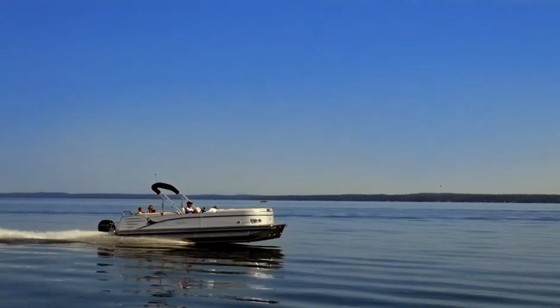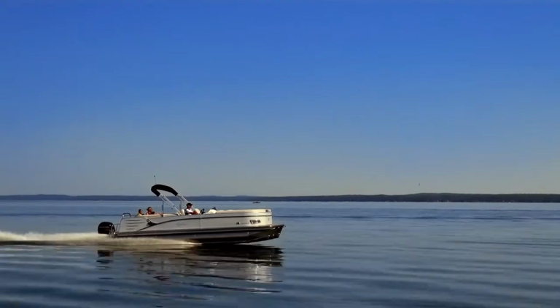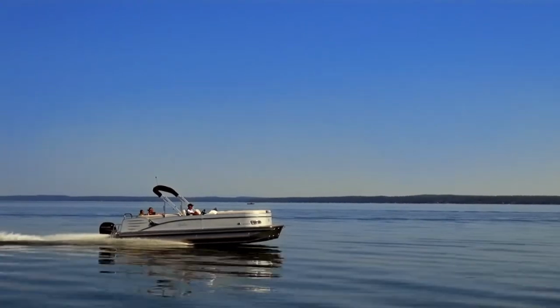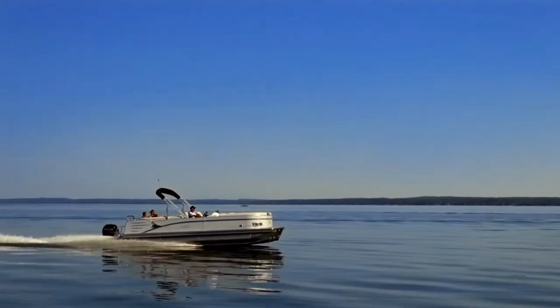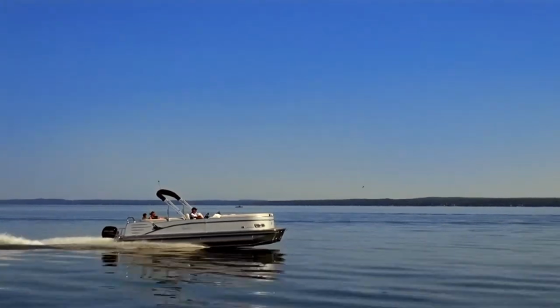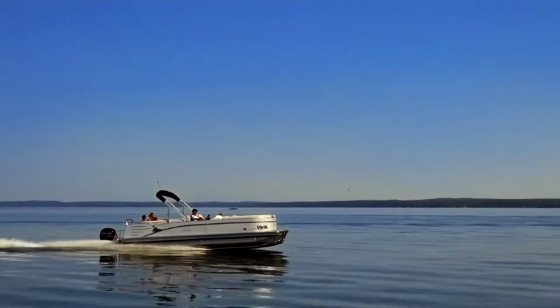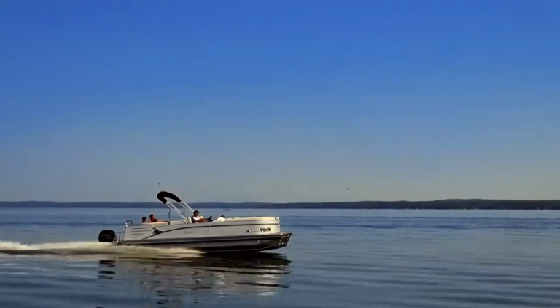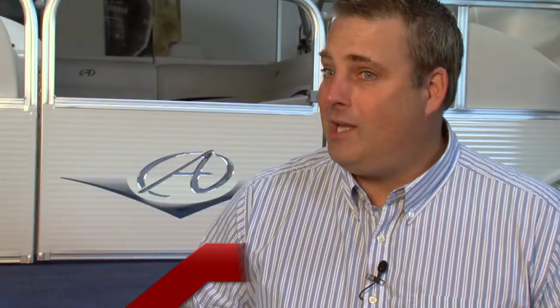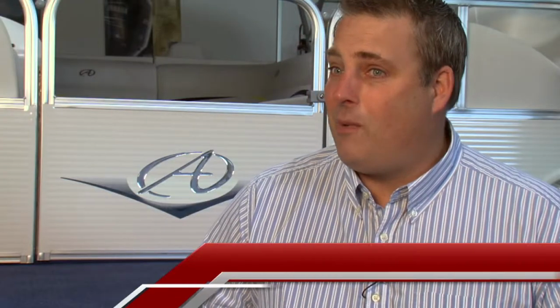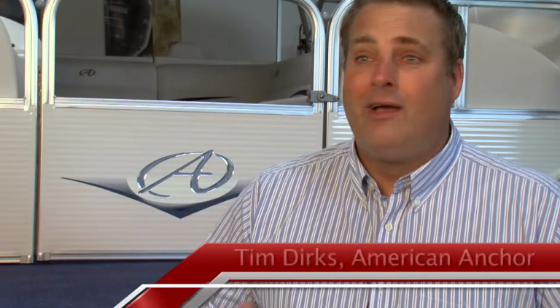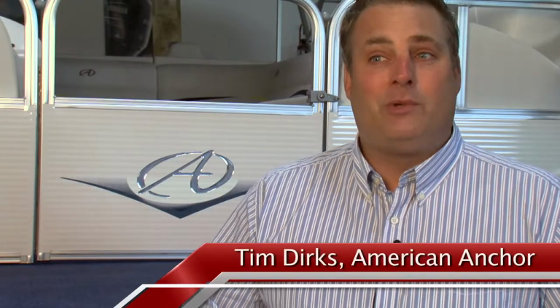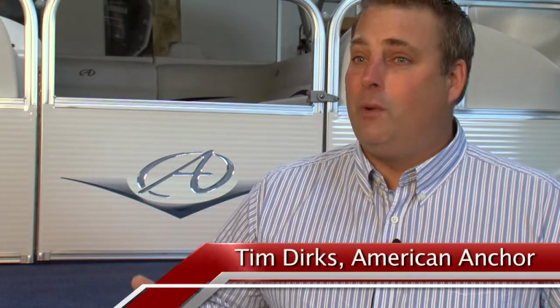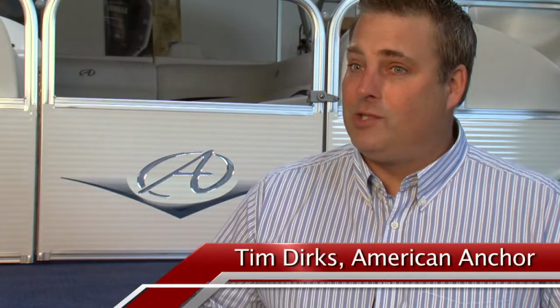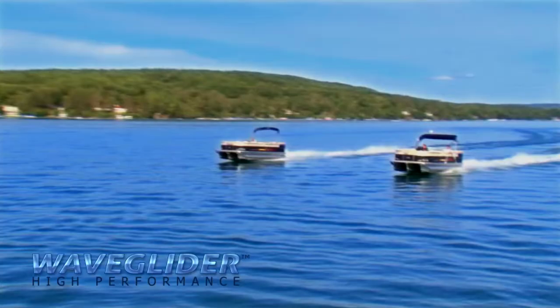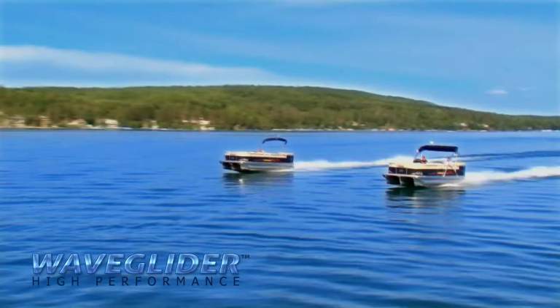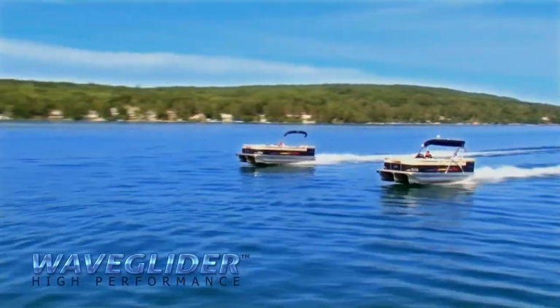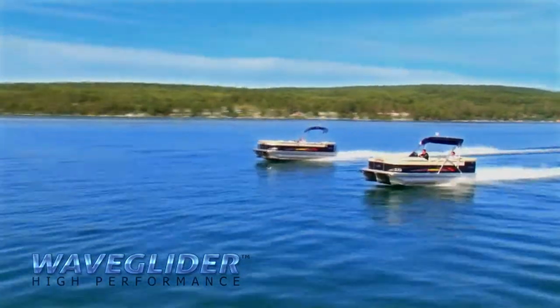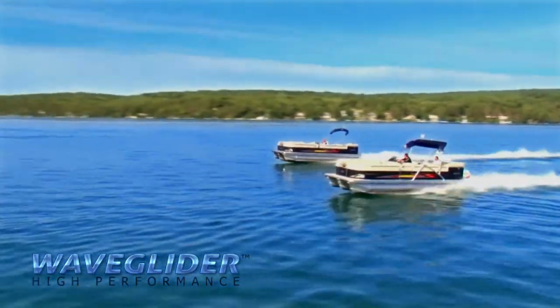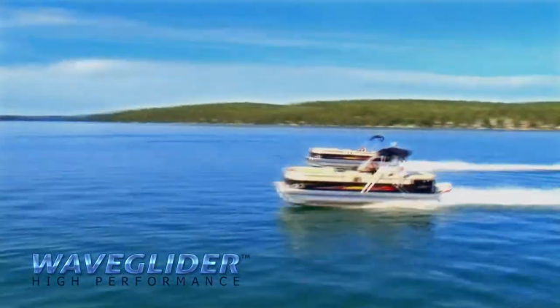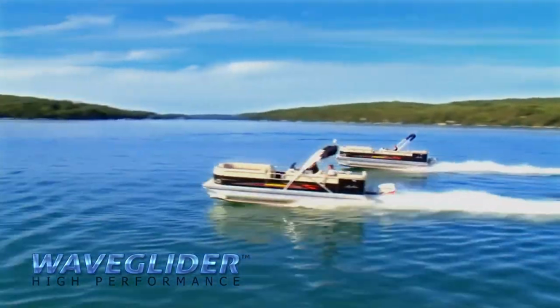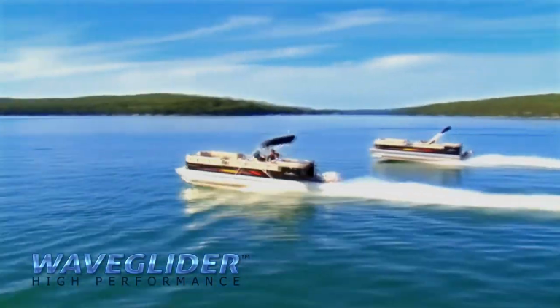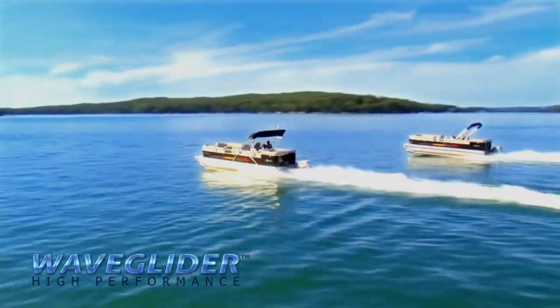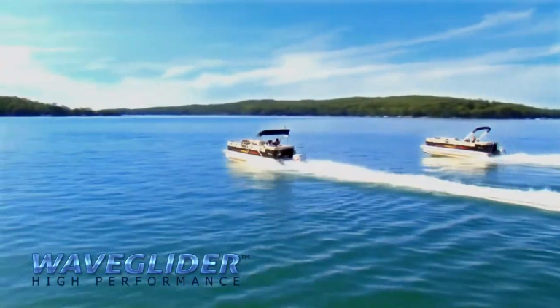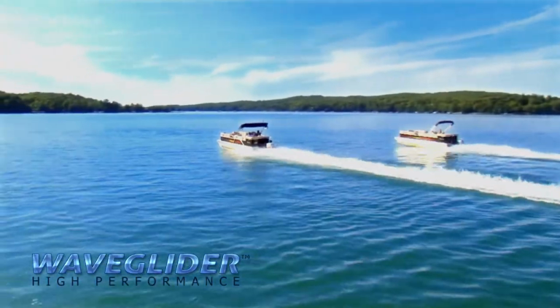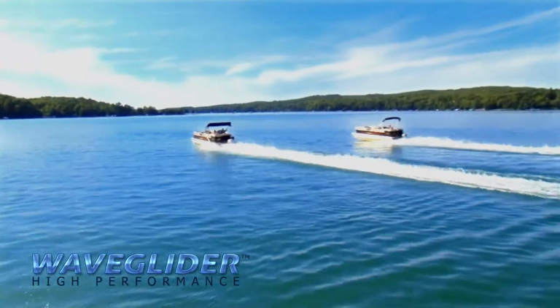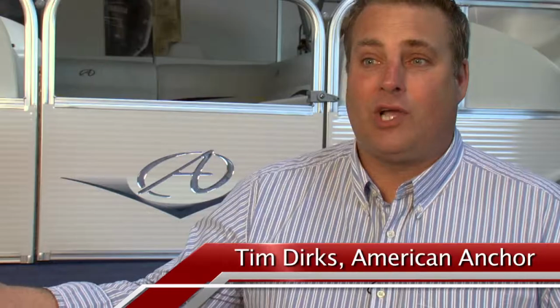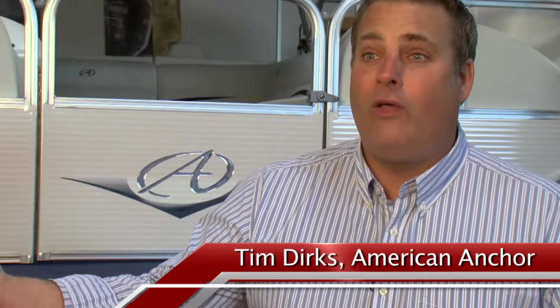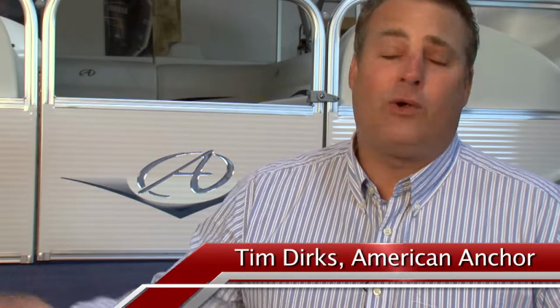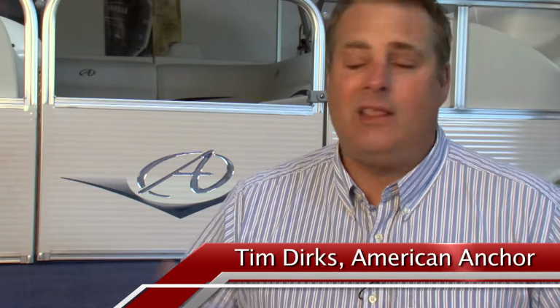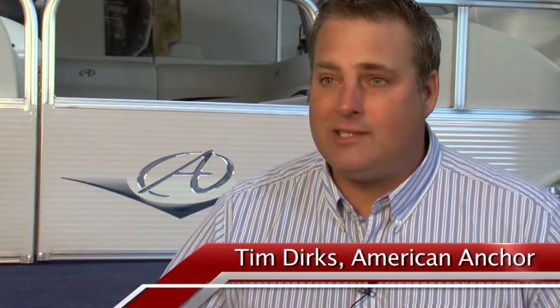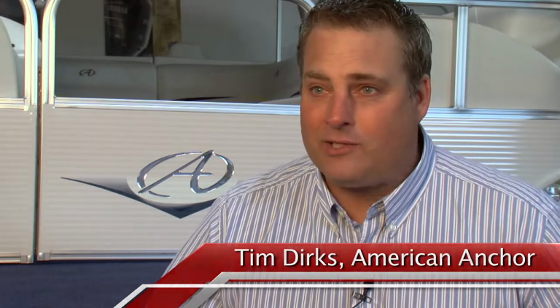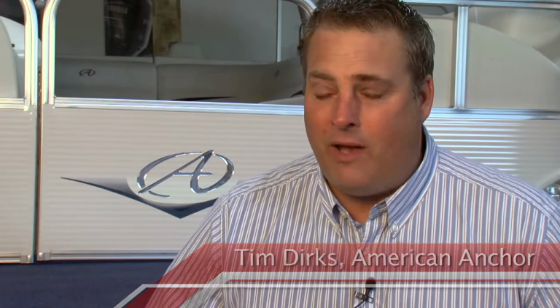You get this boat with a high-performance package, with a ski tow bar, triple tube, under-sheathing, lifting strakes, and they're blowing by deck boats that sold a year or two years ago that were $10,000 more money.